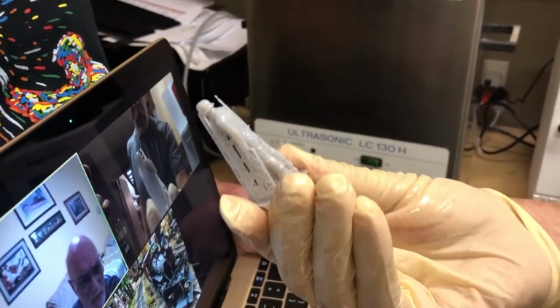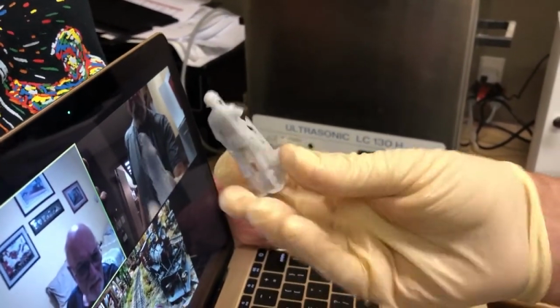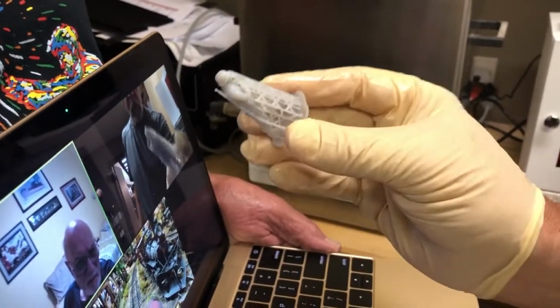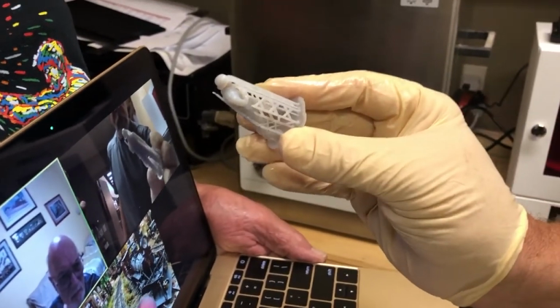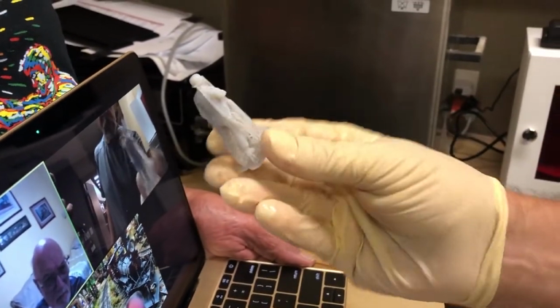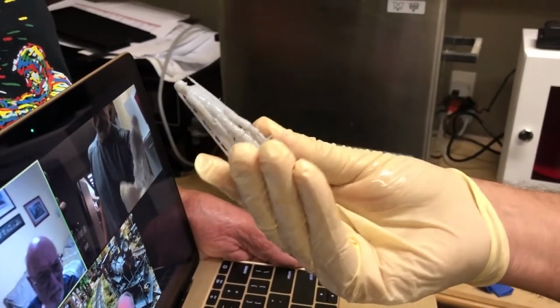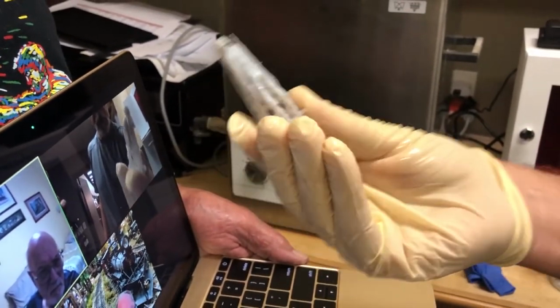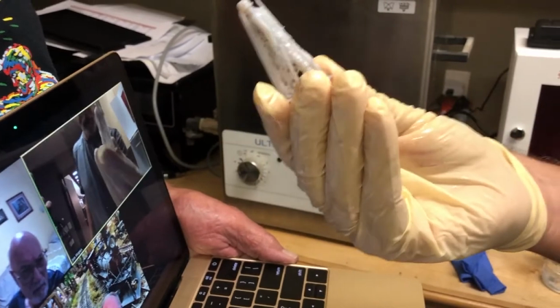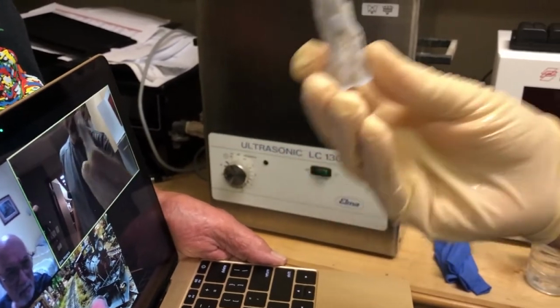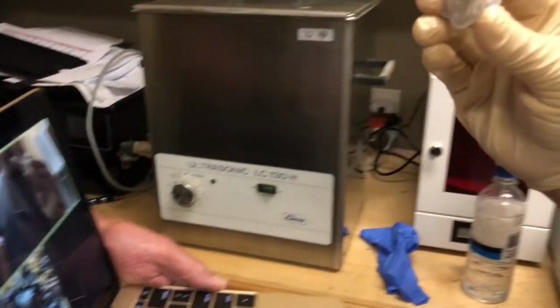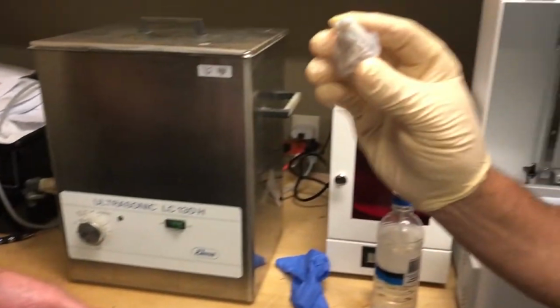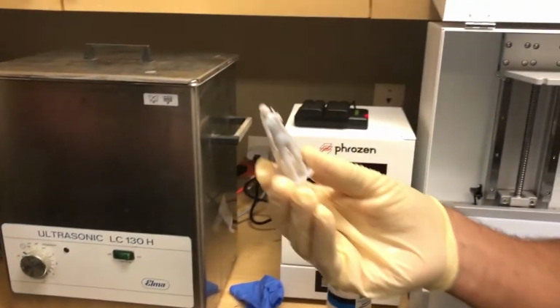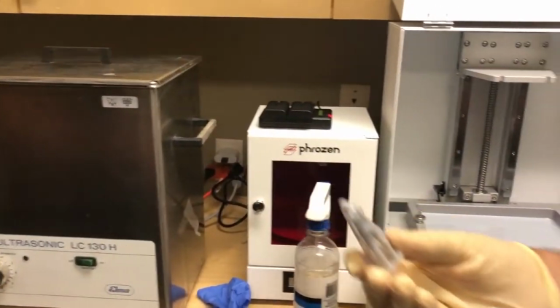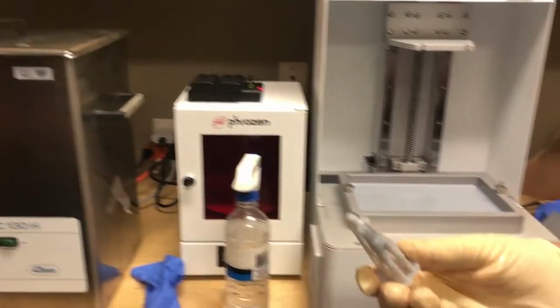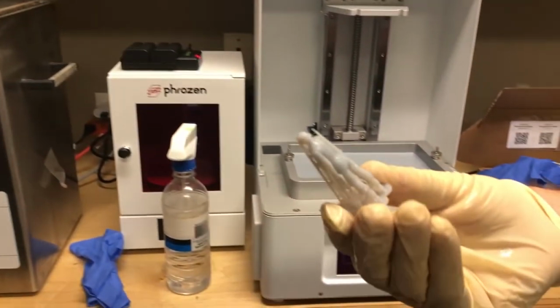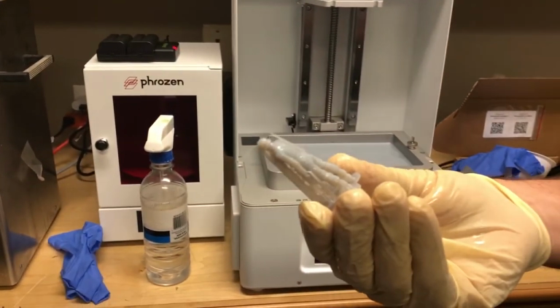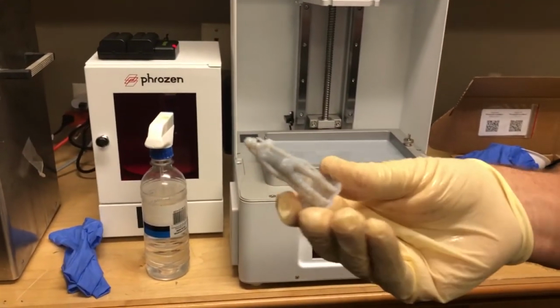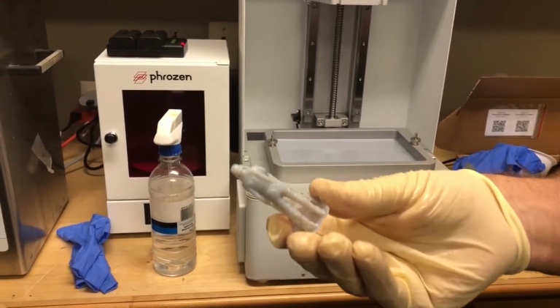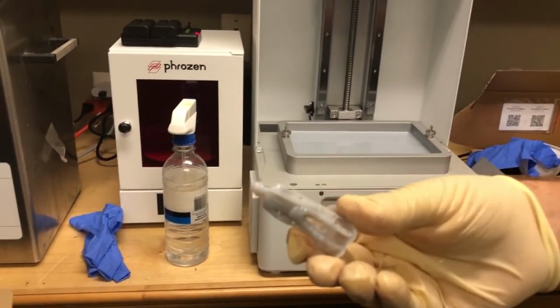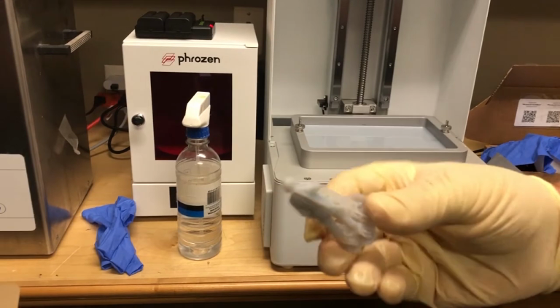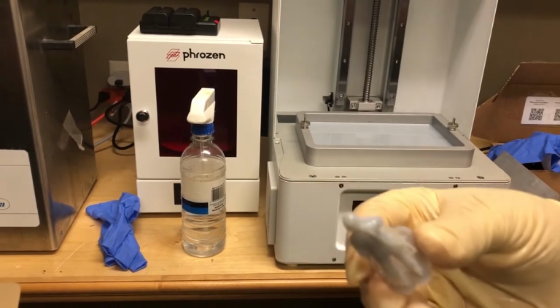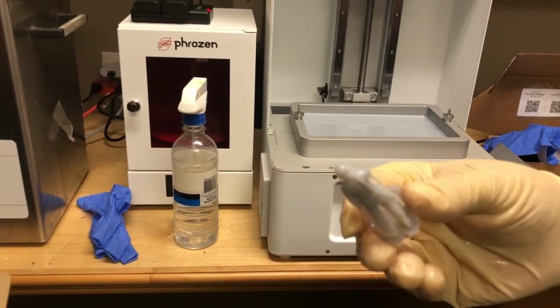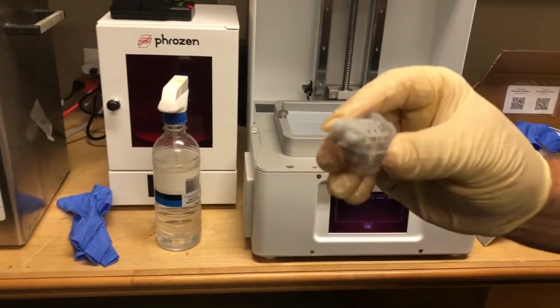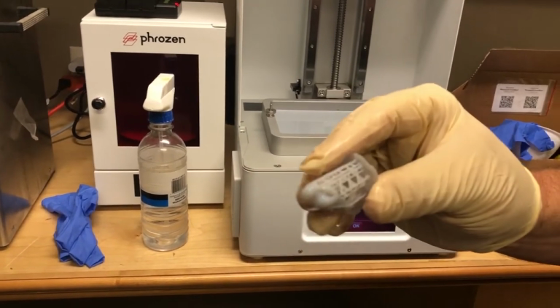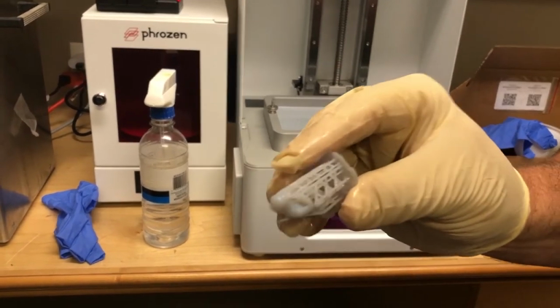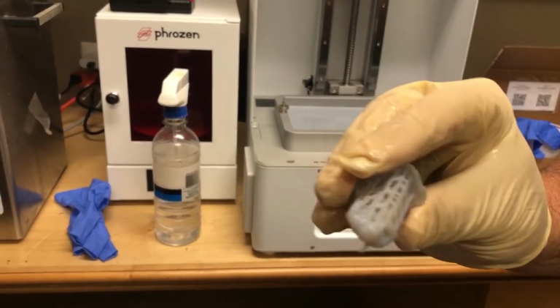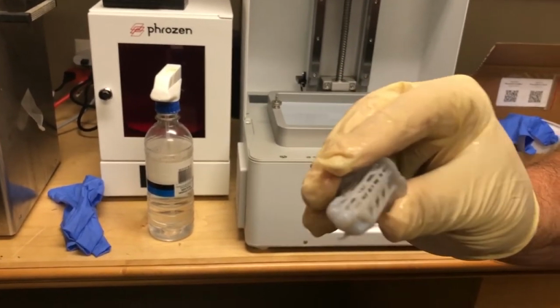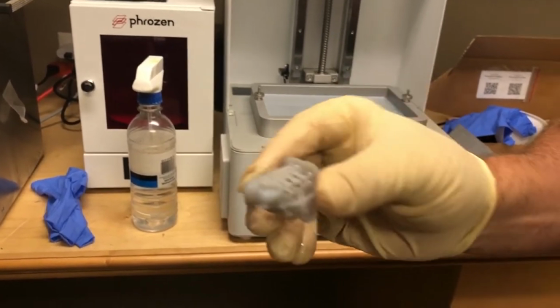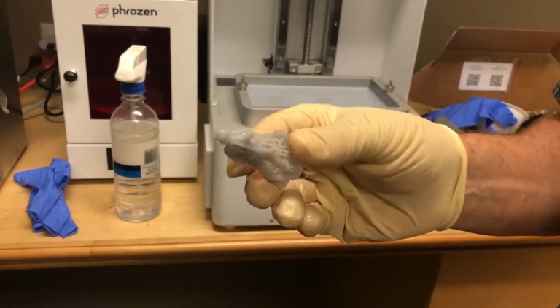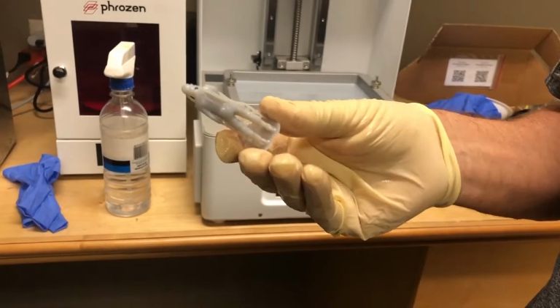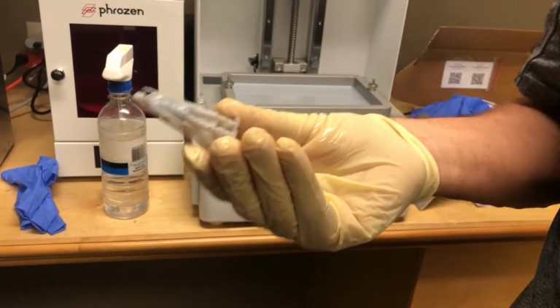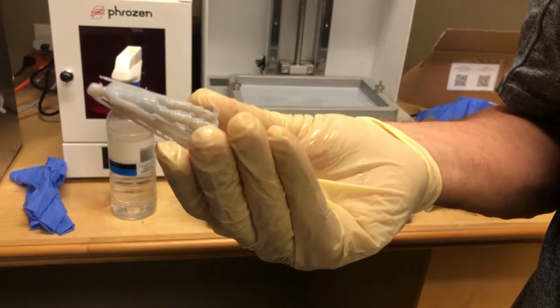Now it's bath time. So the computer software put all those supports in? Yeah, and me too. You chose? Yeah, I went through it, let it put some on, and then I did the rest.